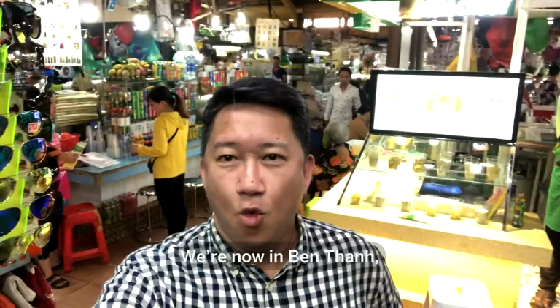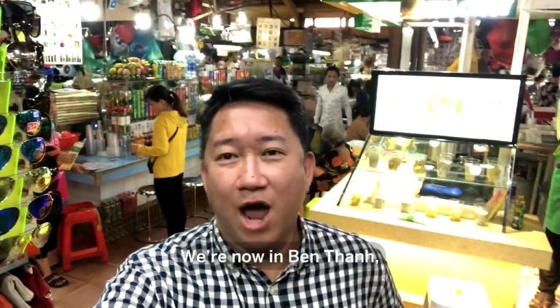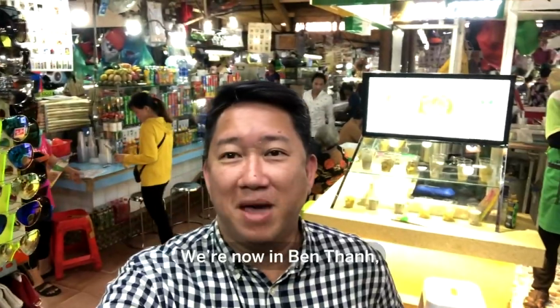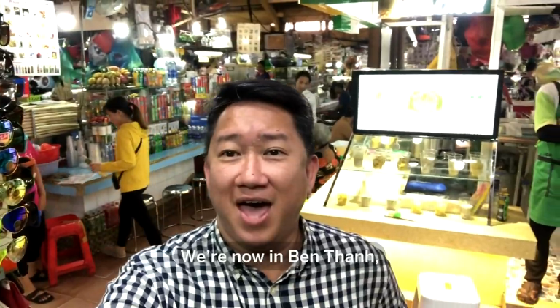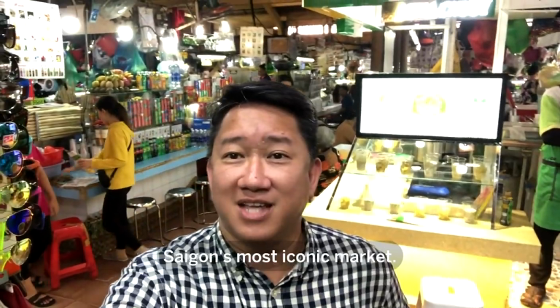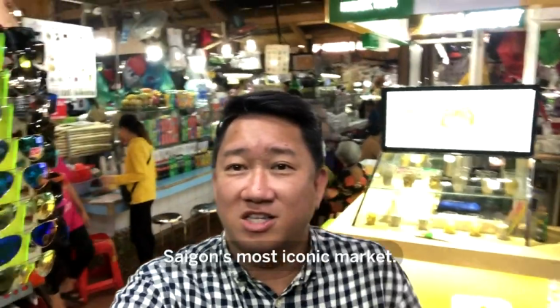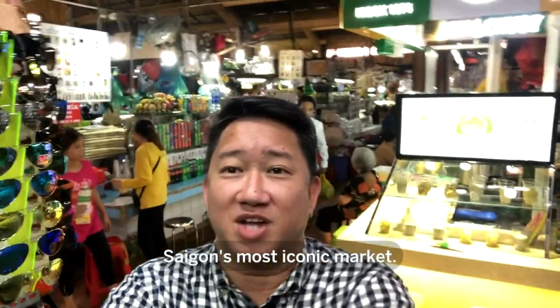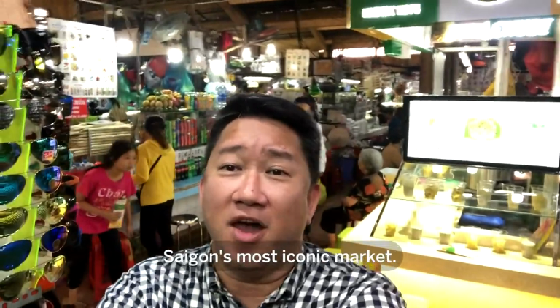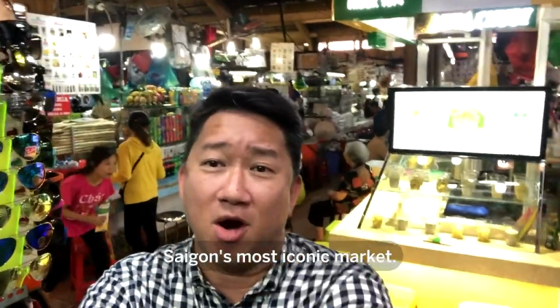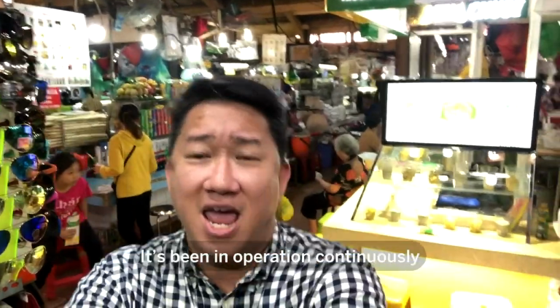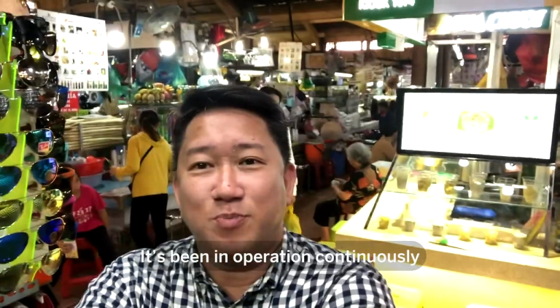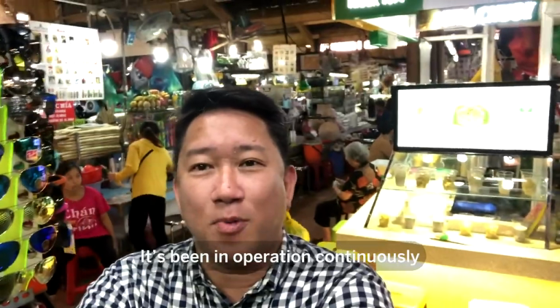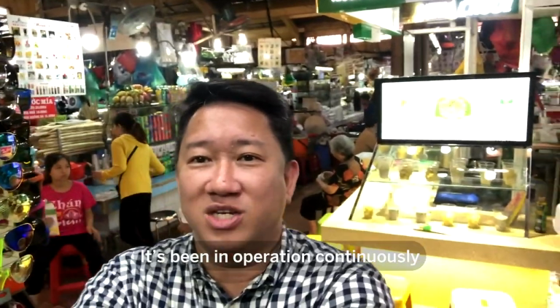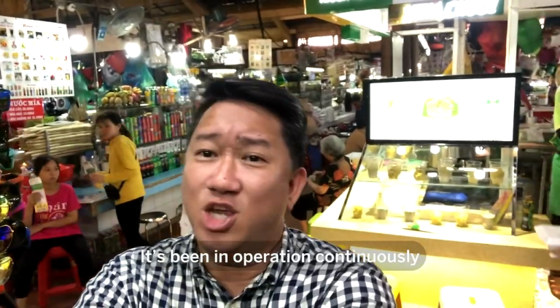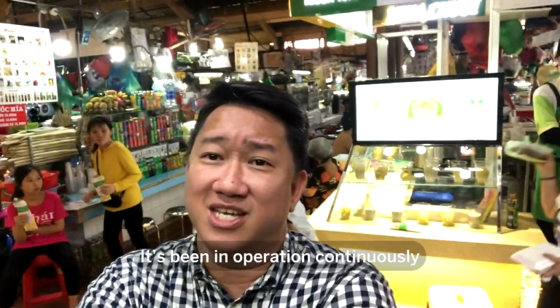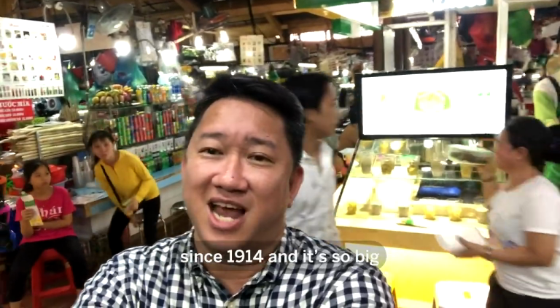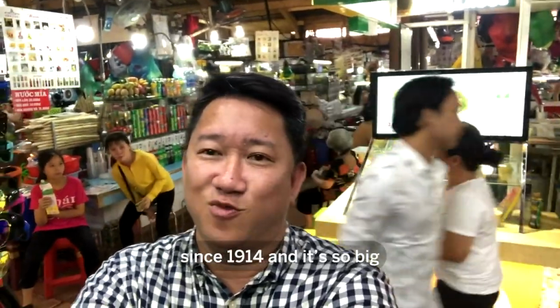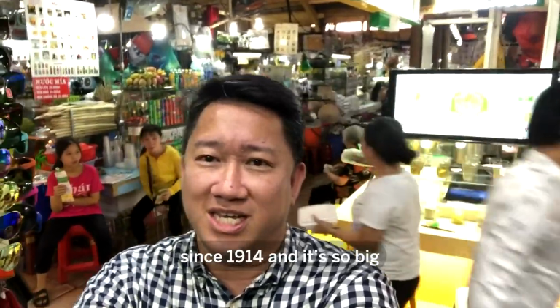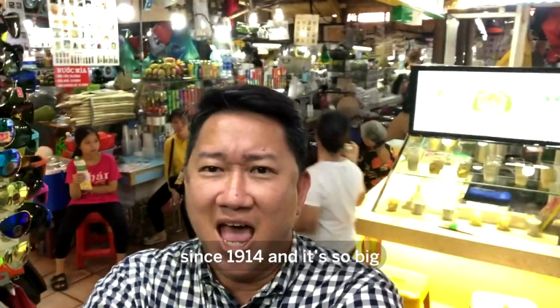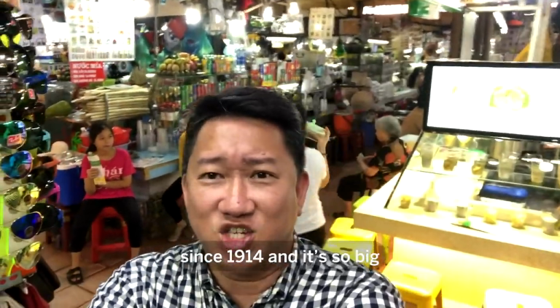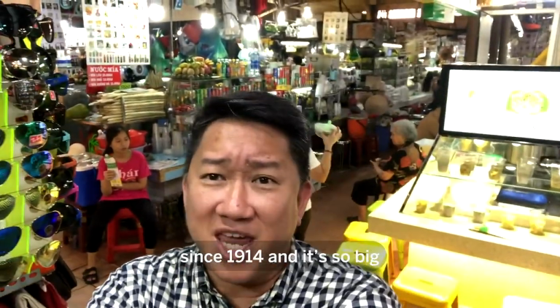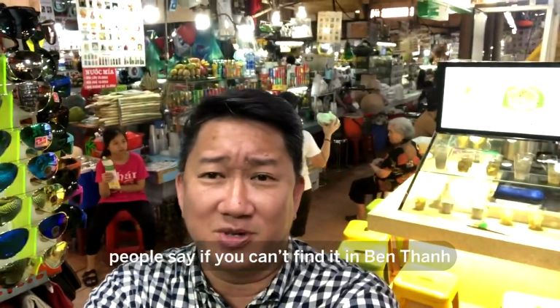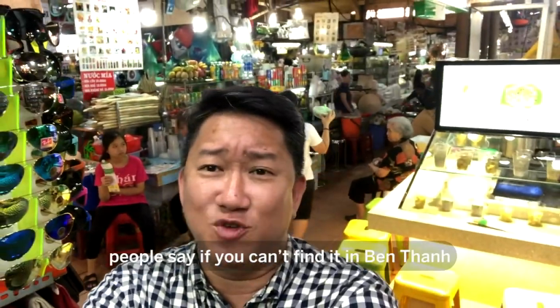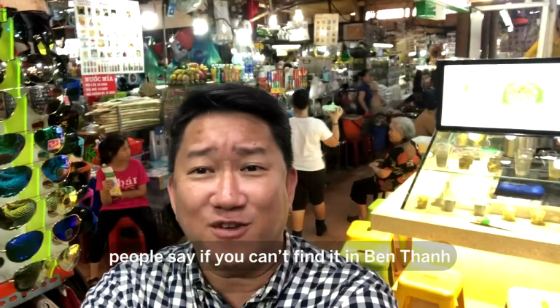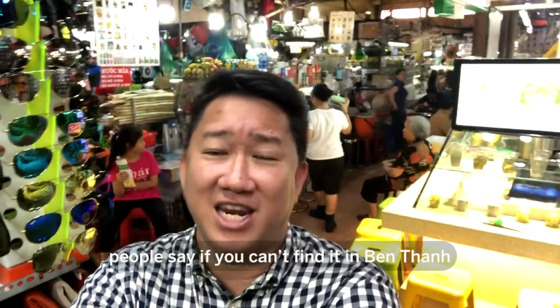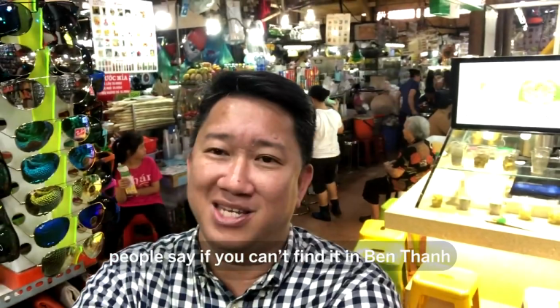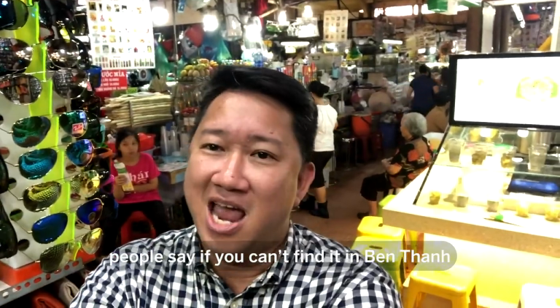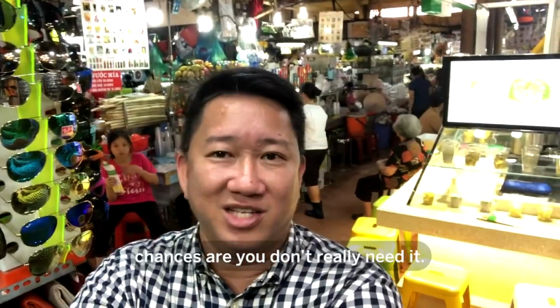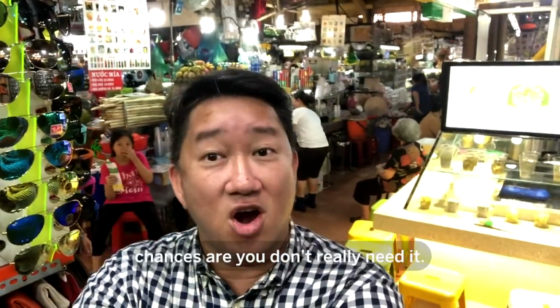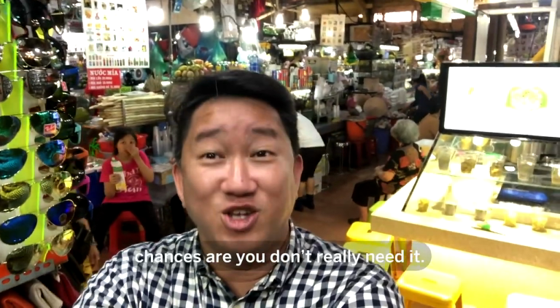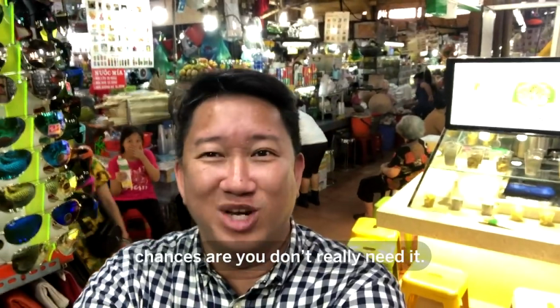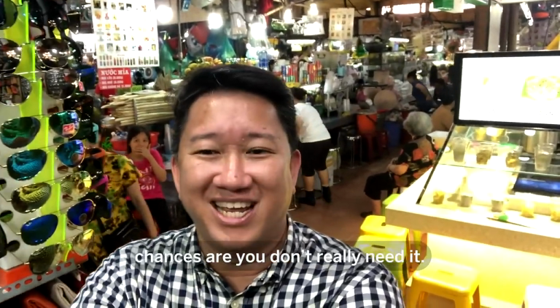We're now in Ben Thanh, Saigon's most iconic market. It's been in operation continuously since 1914. And it's so big, people say if you can't find it in Ben Thanh, chances are you don't really need it.